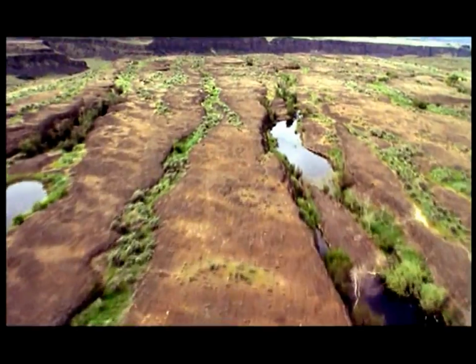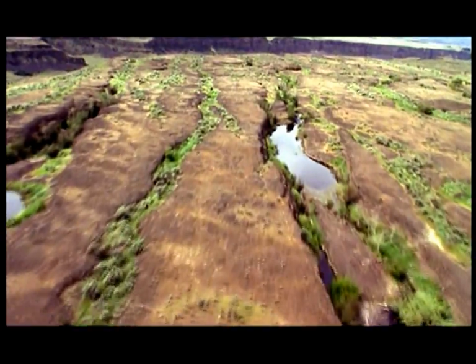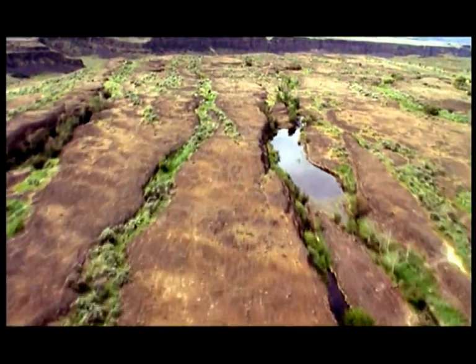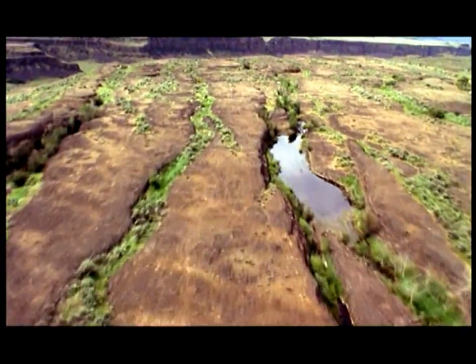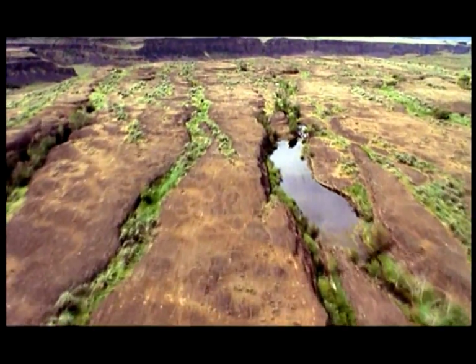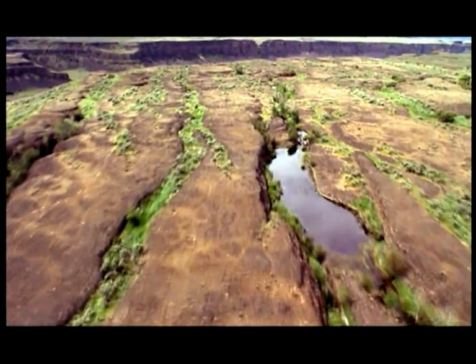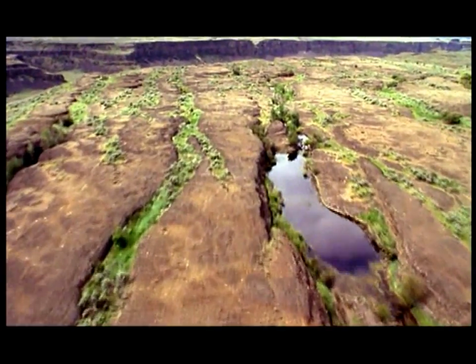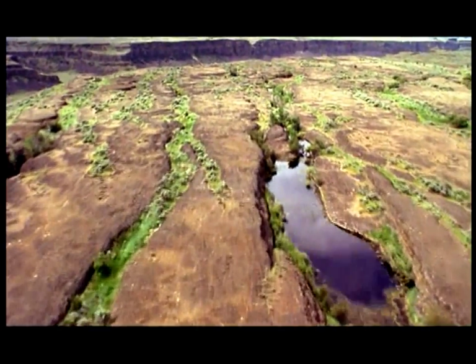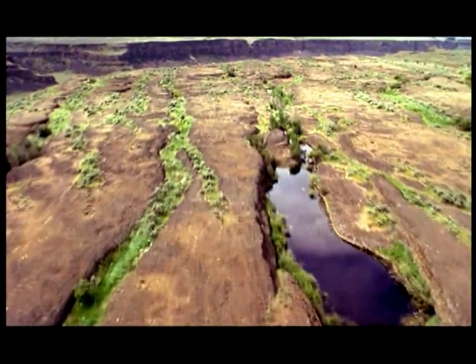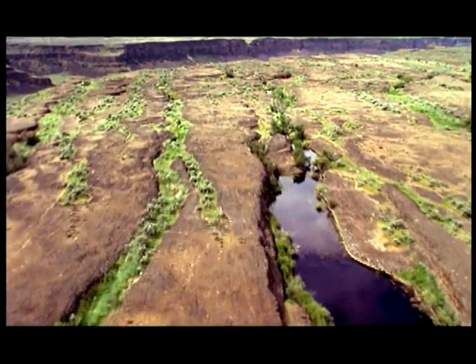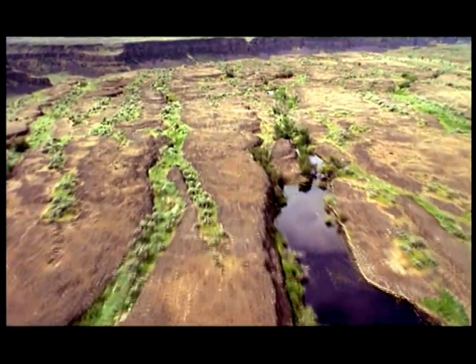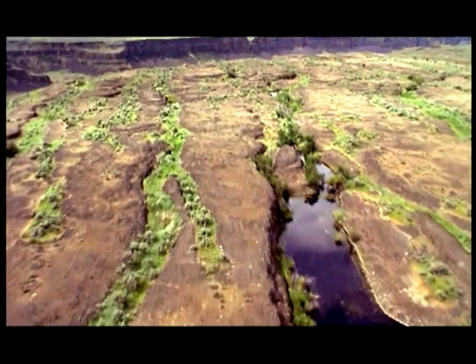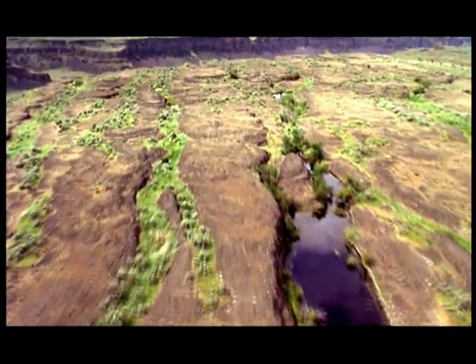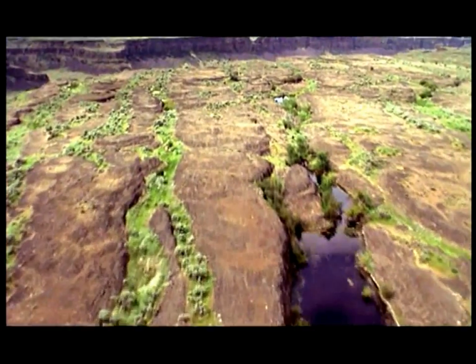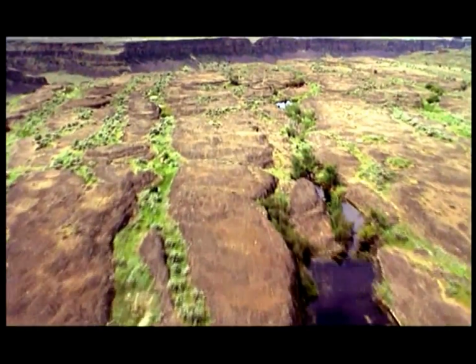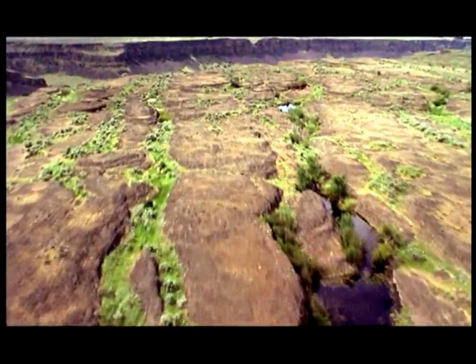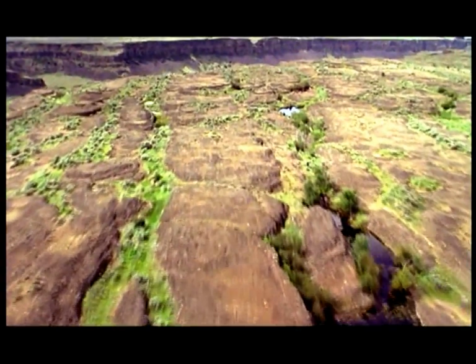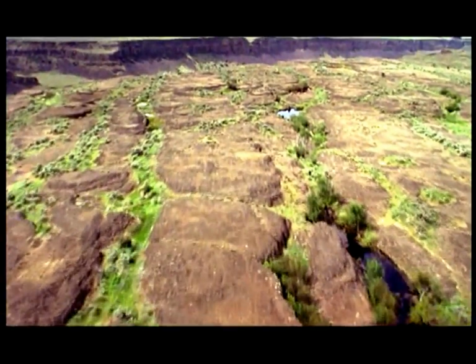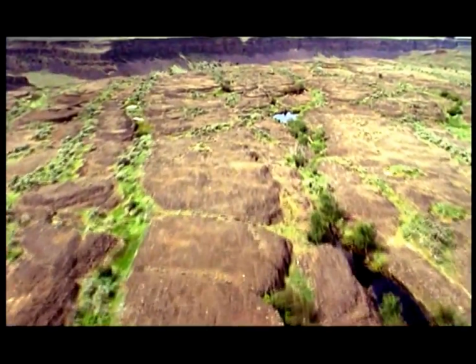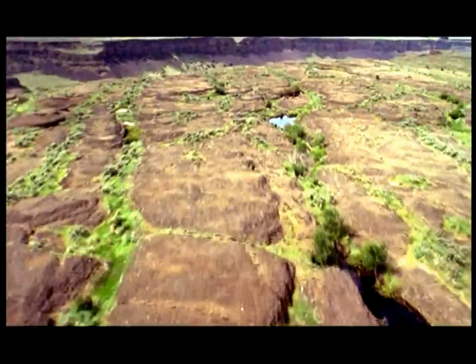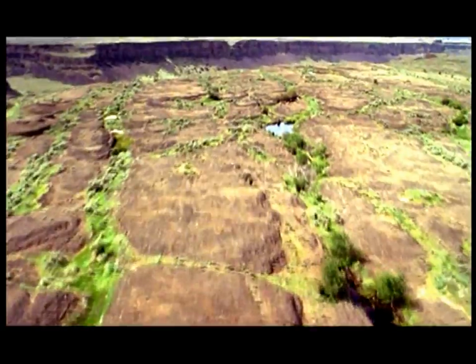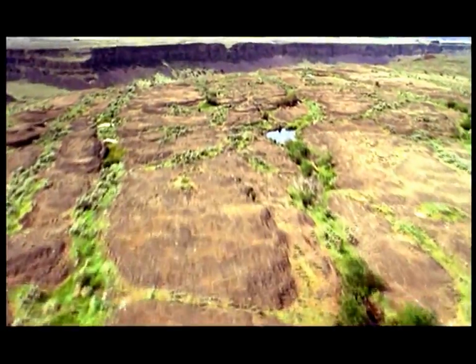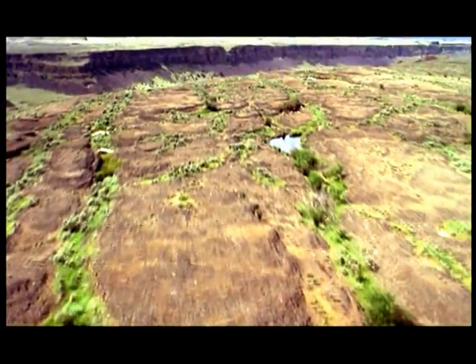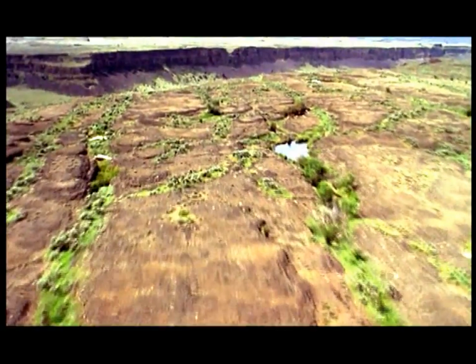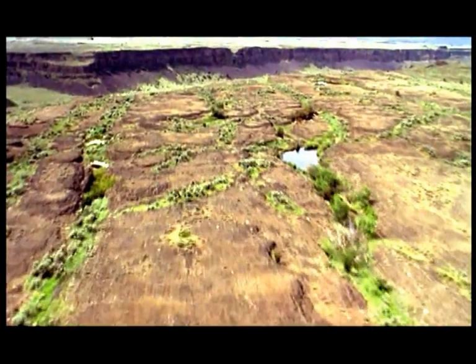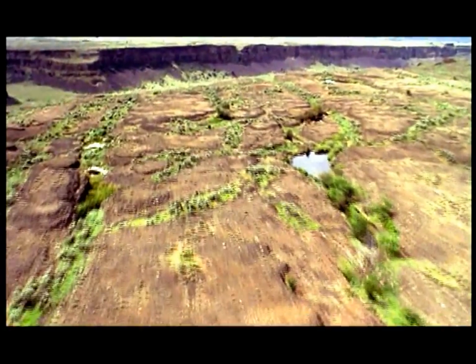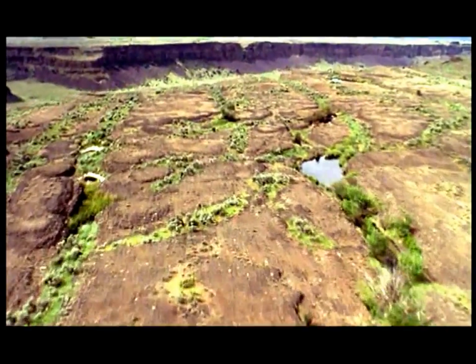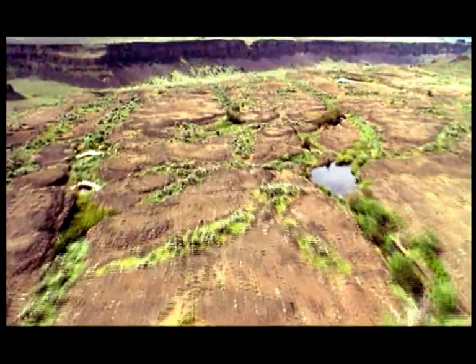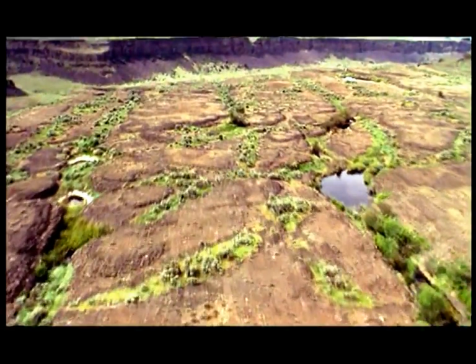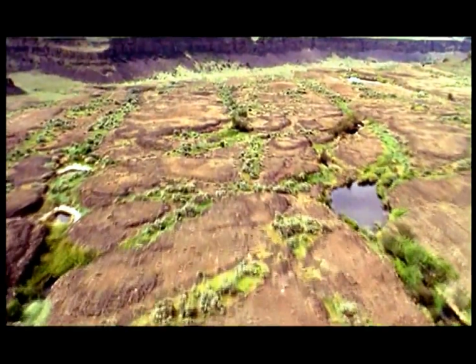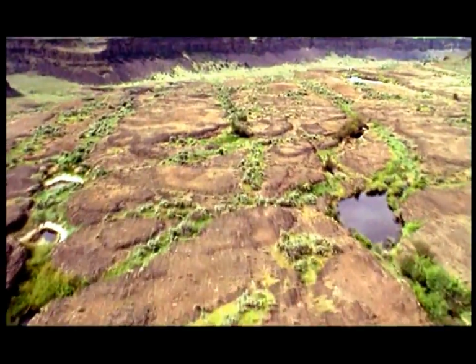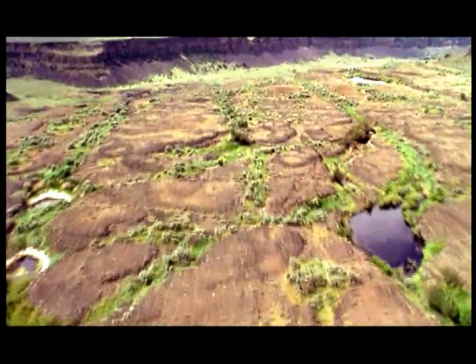The whole area was obliterated and changed forever as the torrent flooded through. Even on the top of the cliffs, the water was over 100 feet deep.